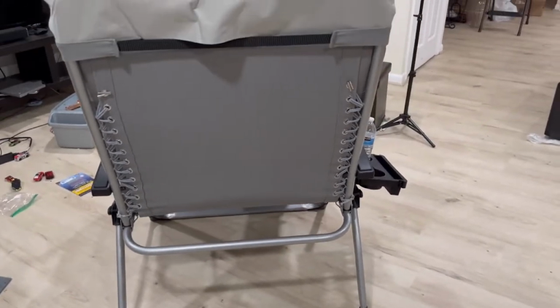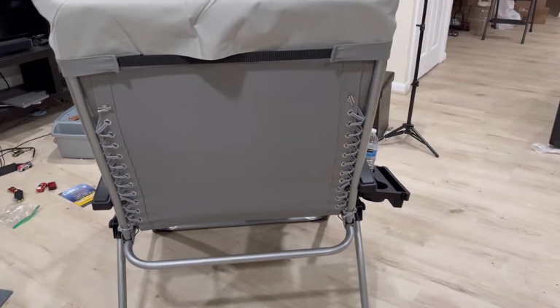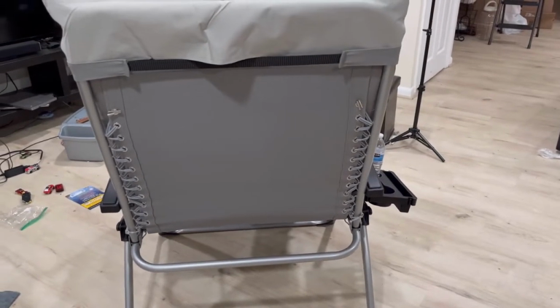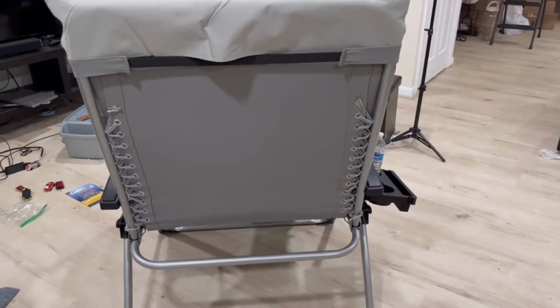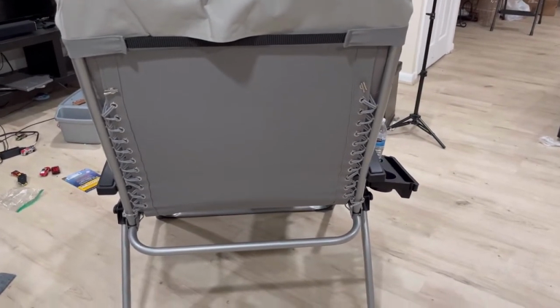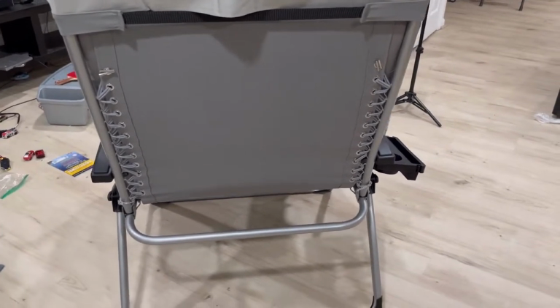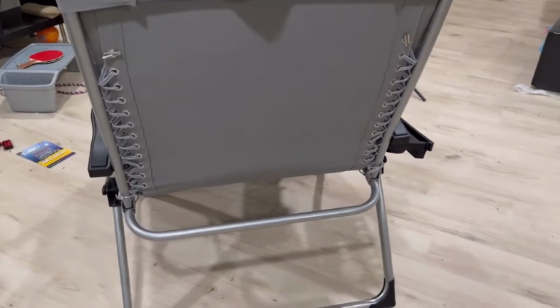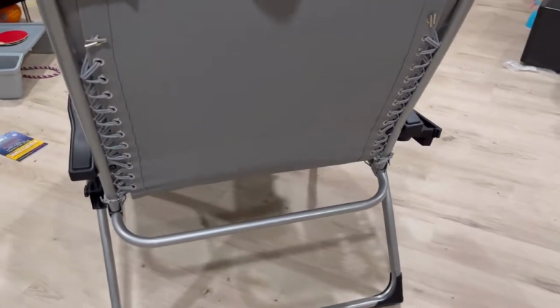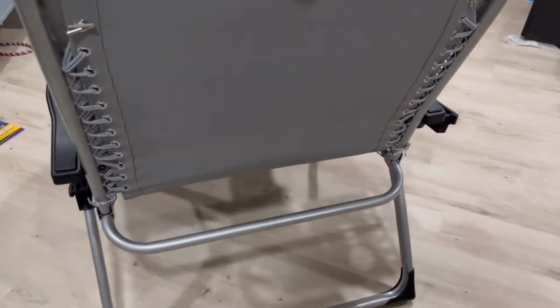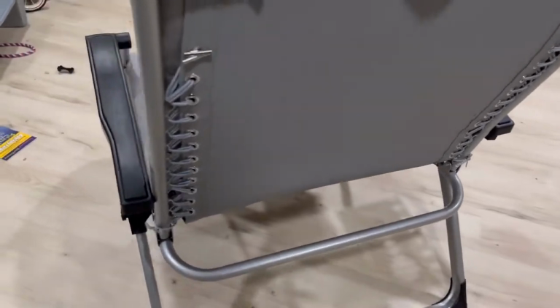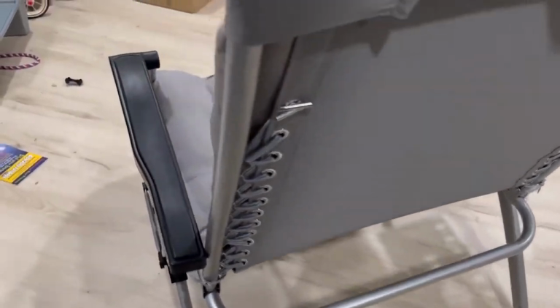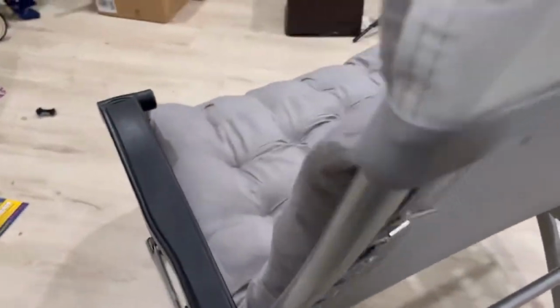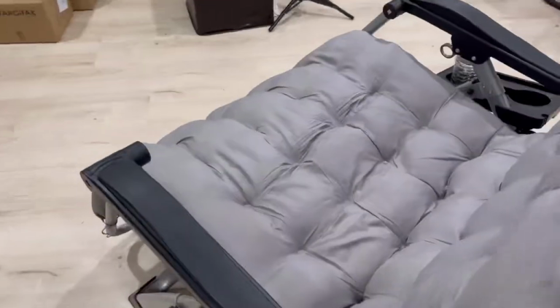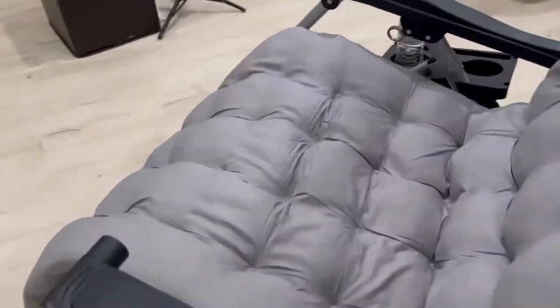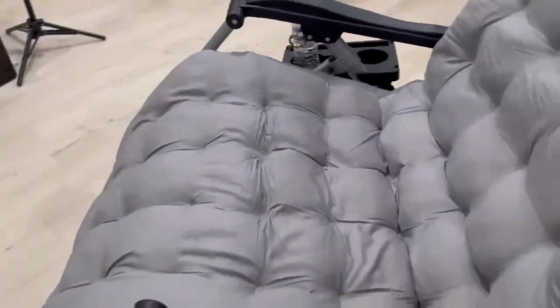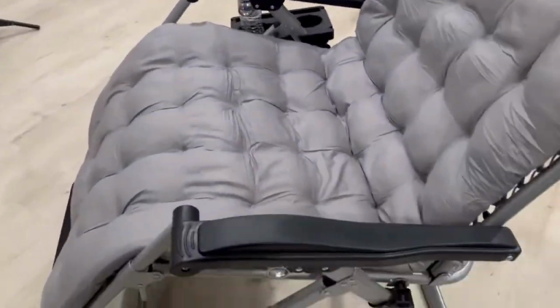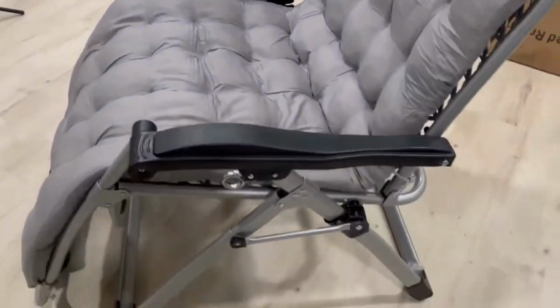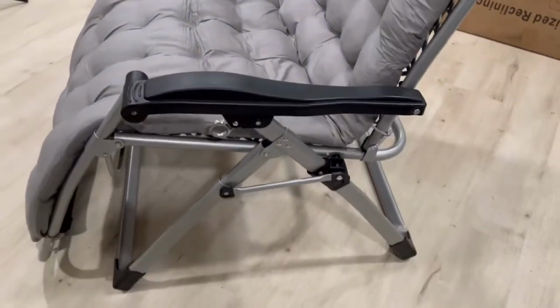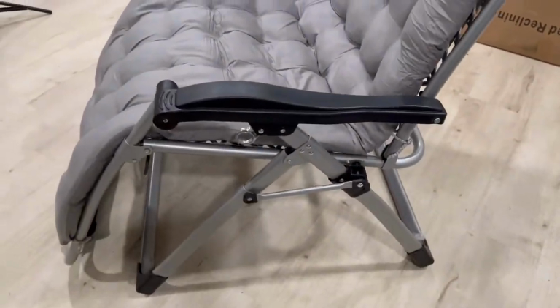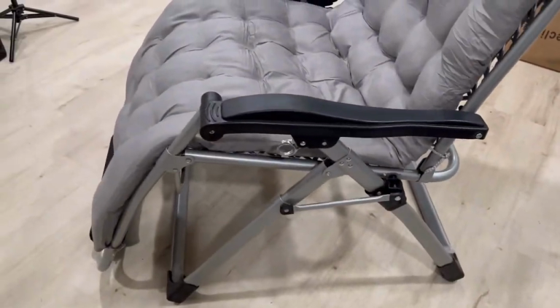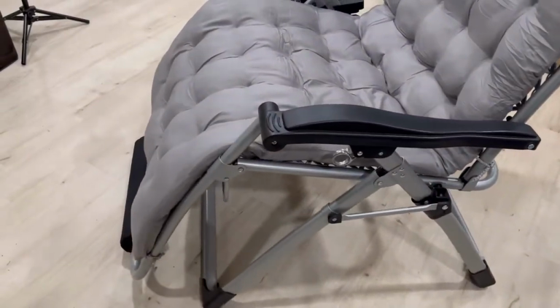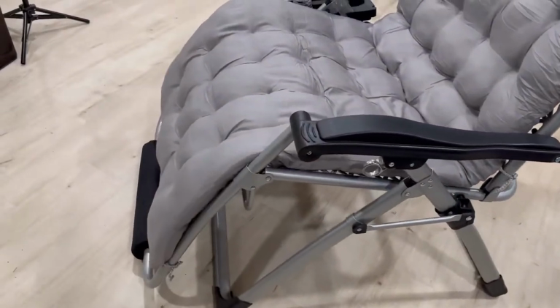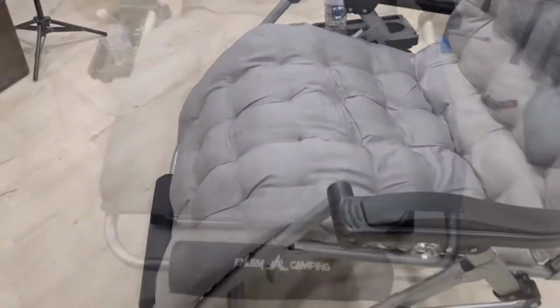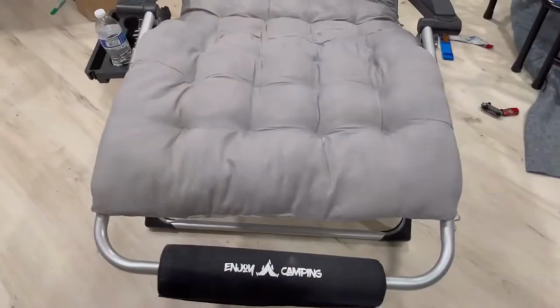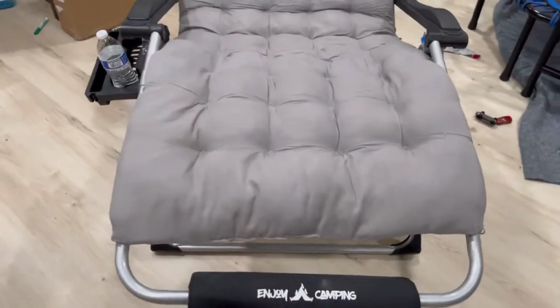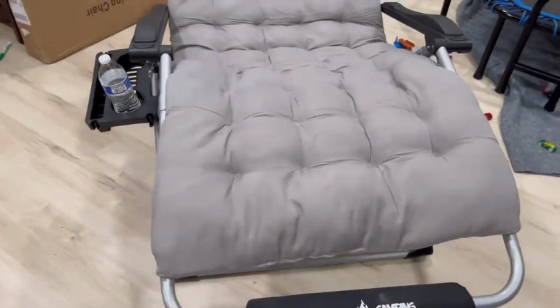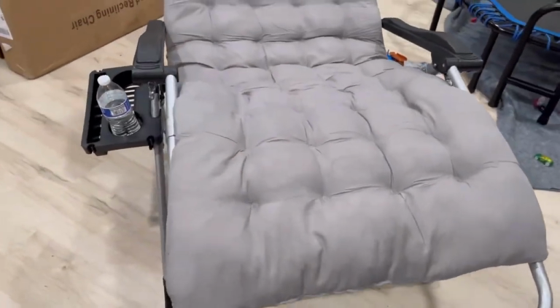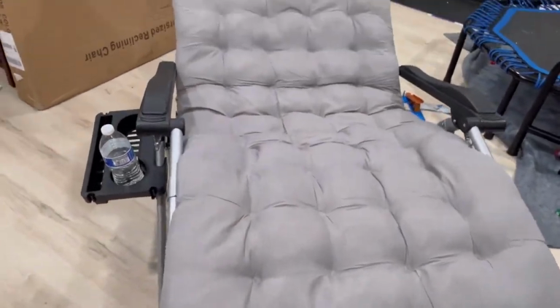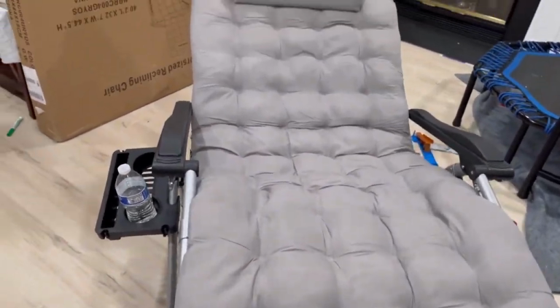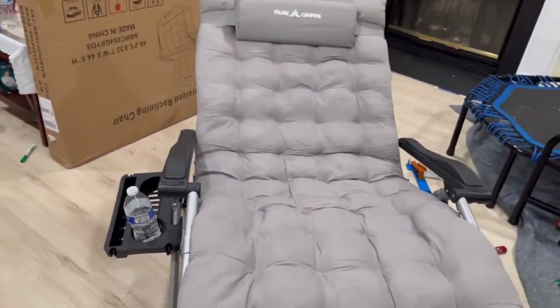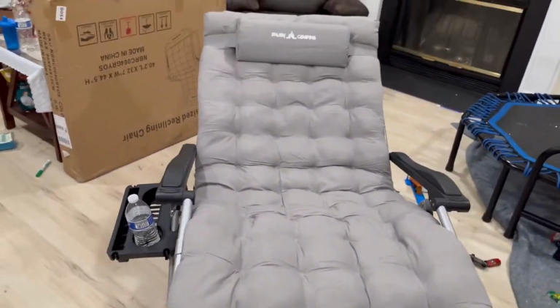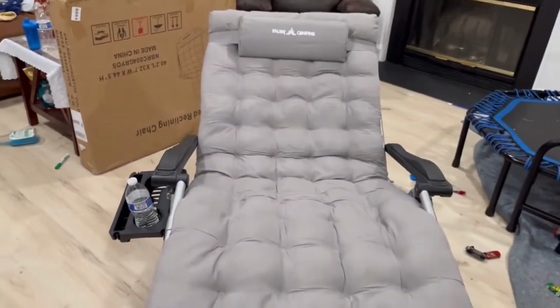This is a very nice belt with strong quality. There is no issue with the quality of this chair, and the frame is really very sturdy.